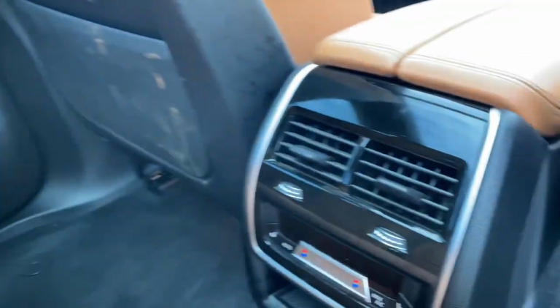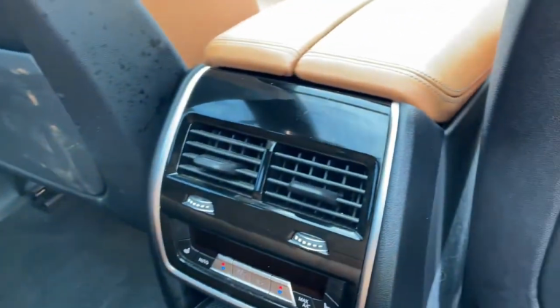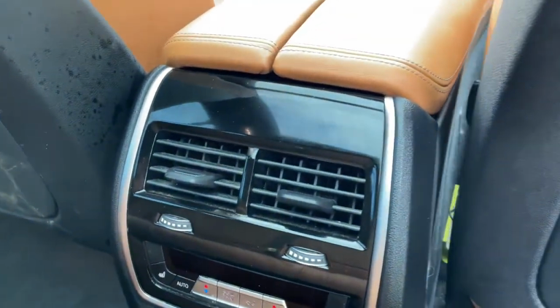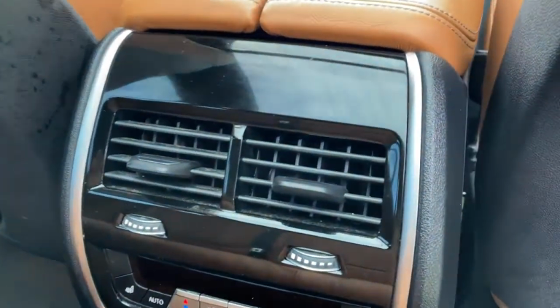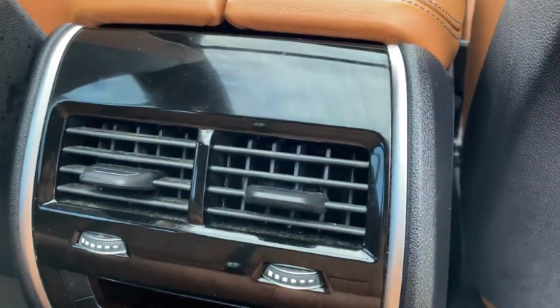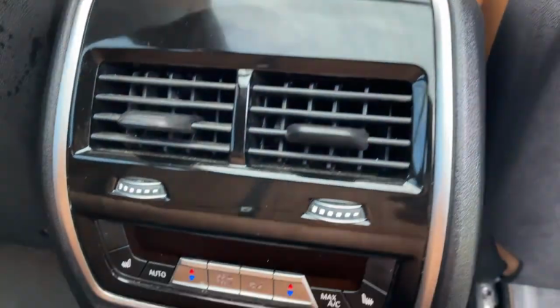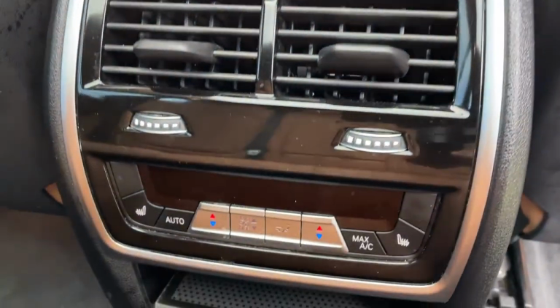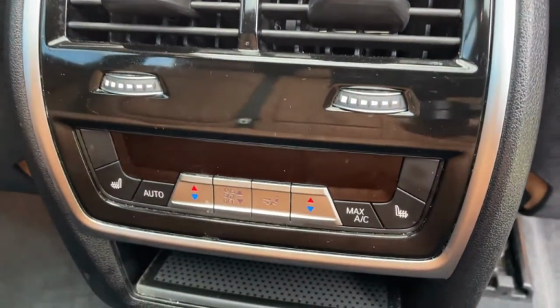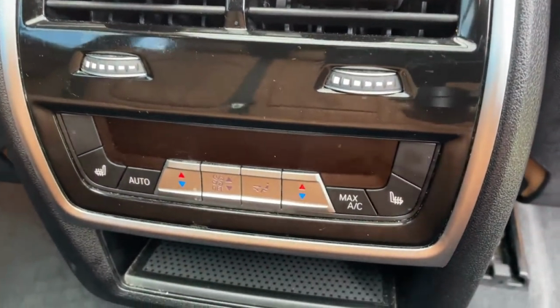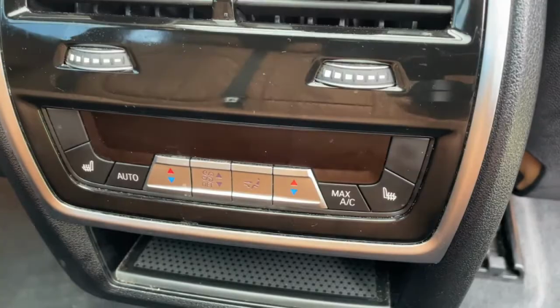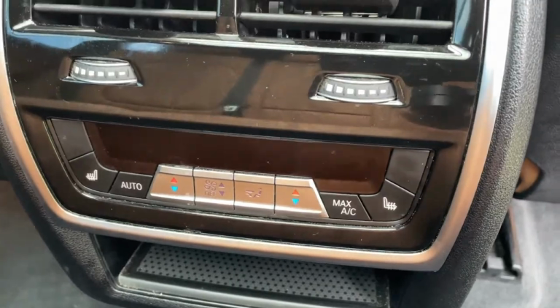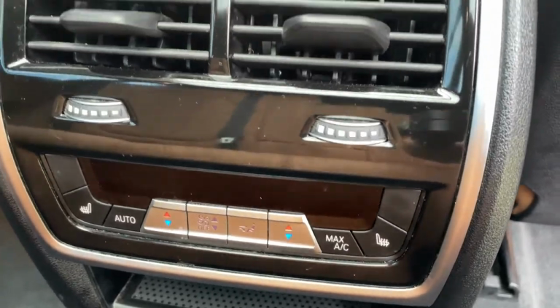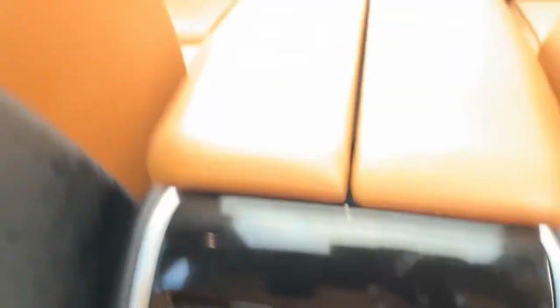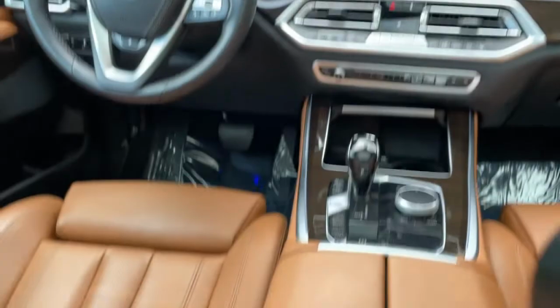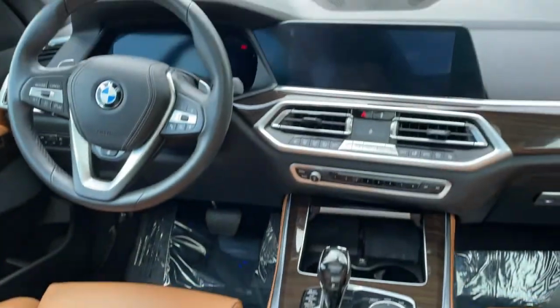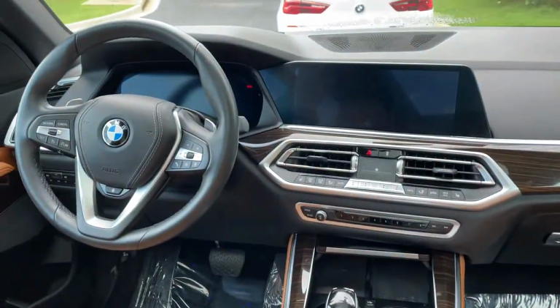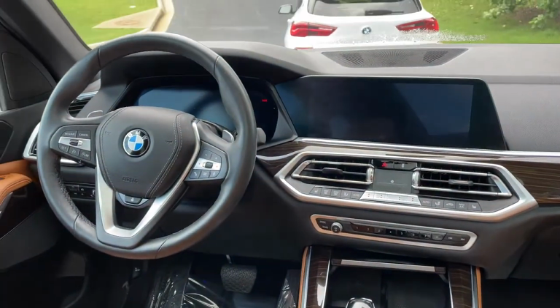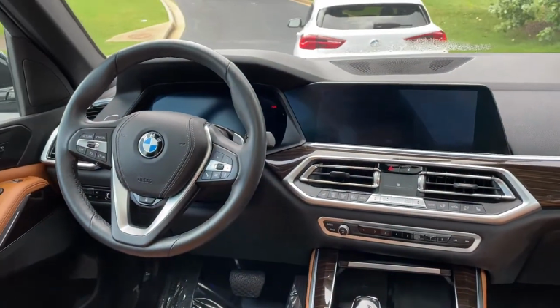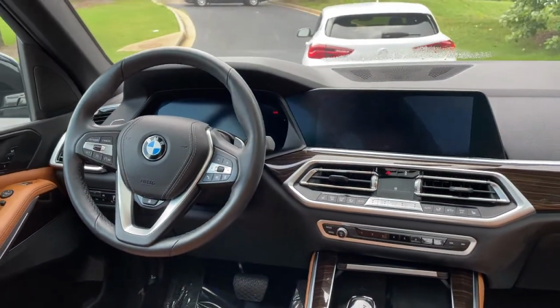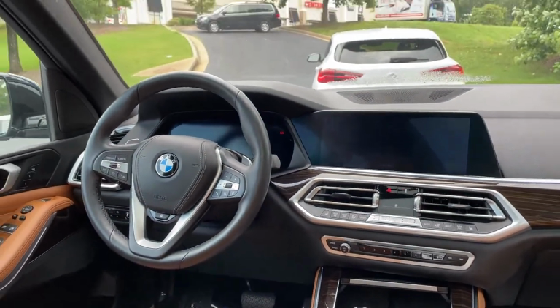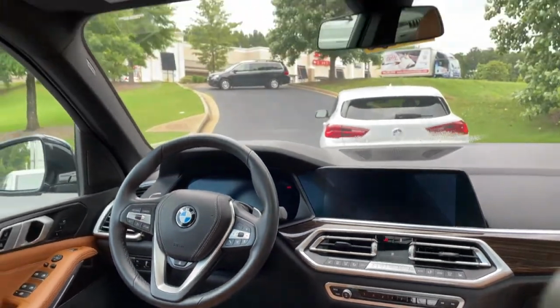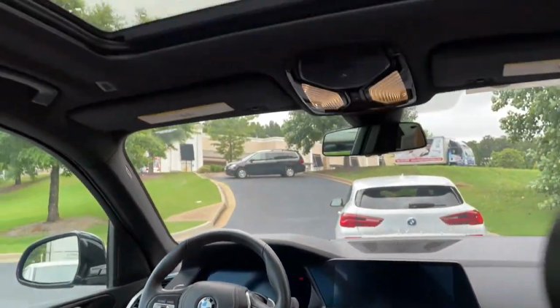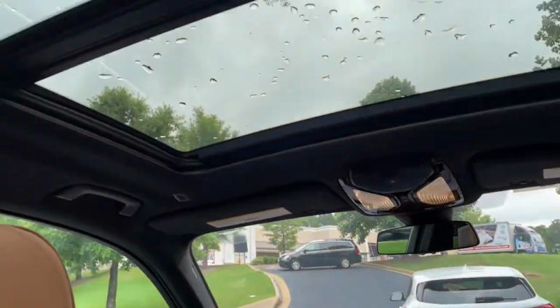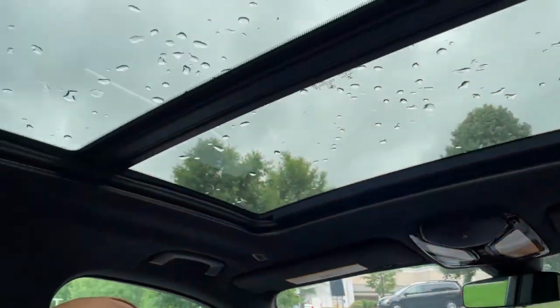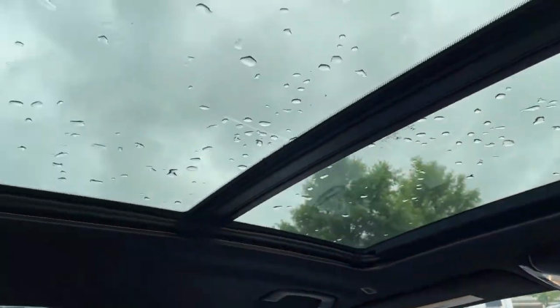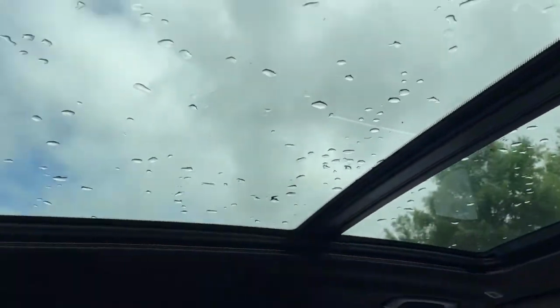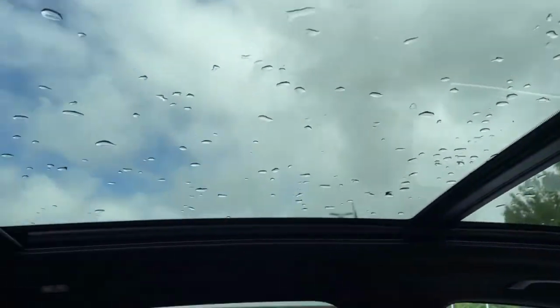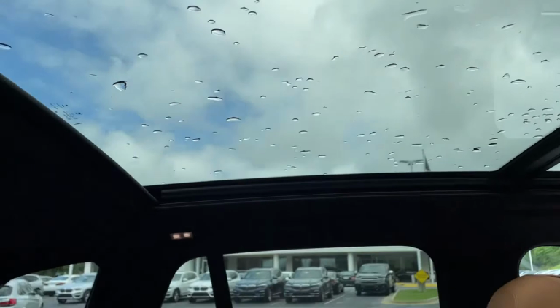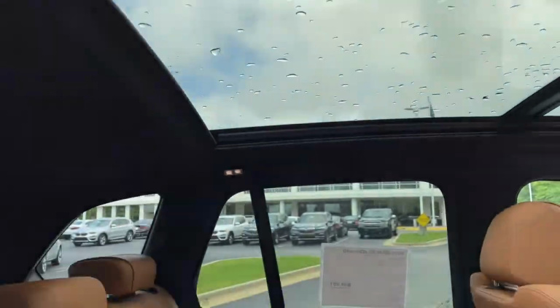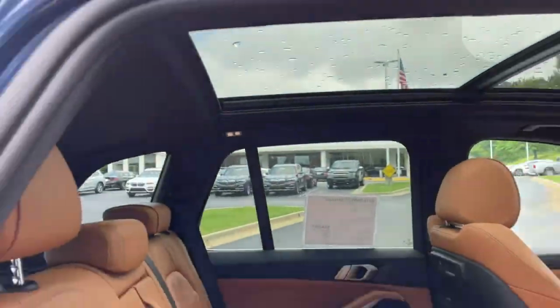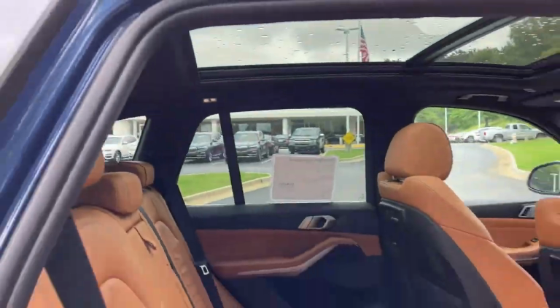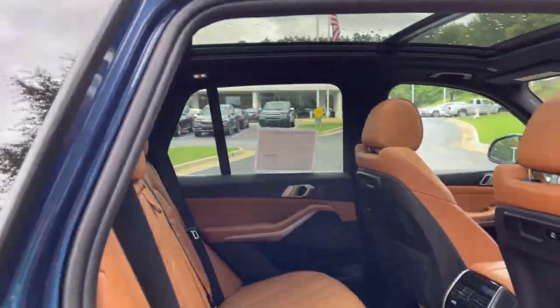You've got ventilation here in the second row. You also have heated seats in the second row. Up front you've got your infotainment system with iDrive 7, and then your panoramic moonroof.